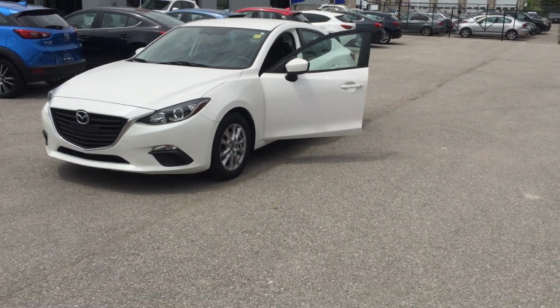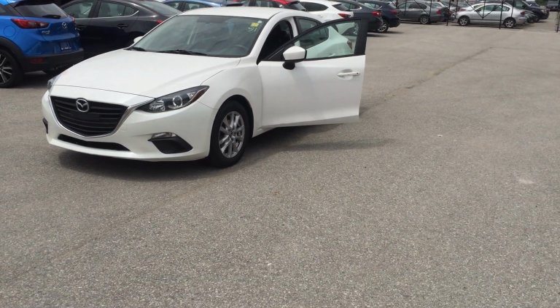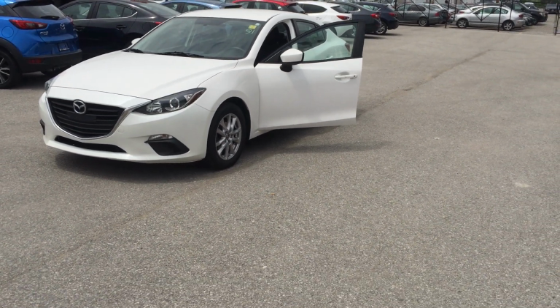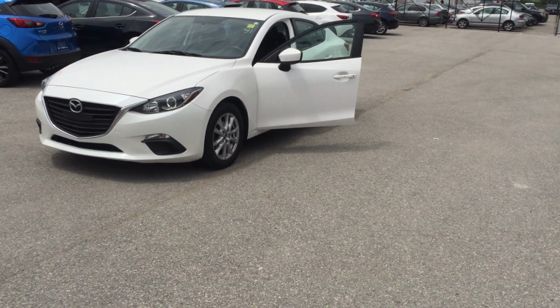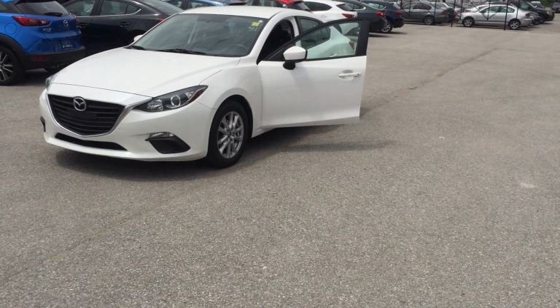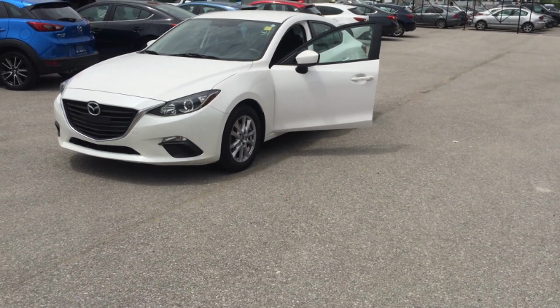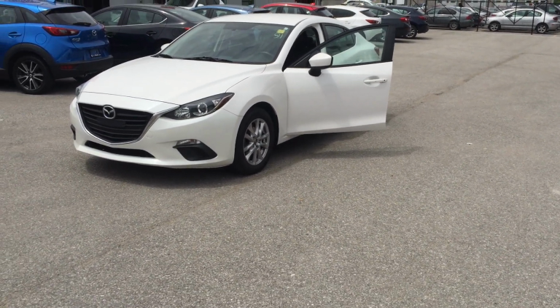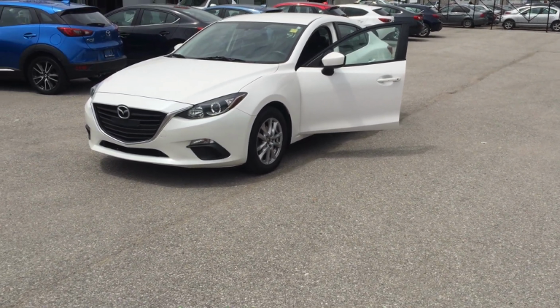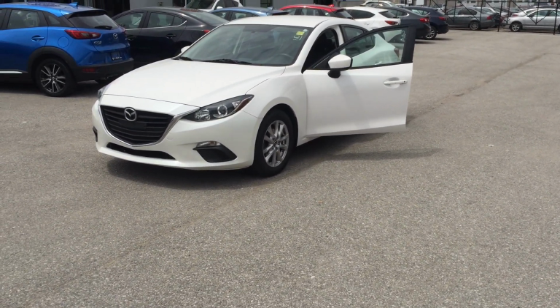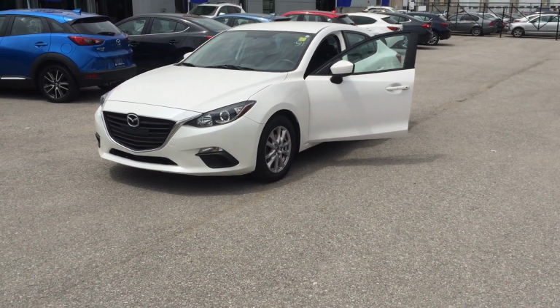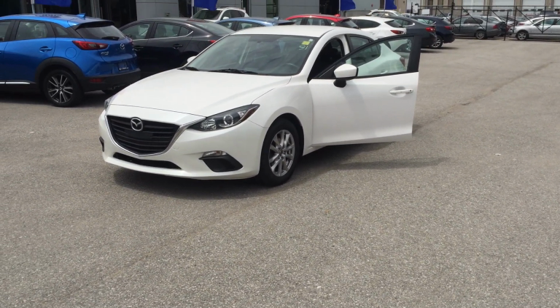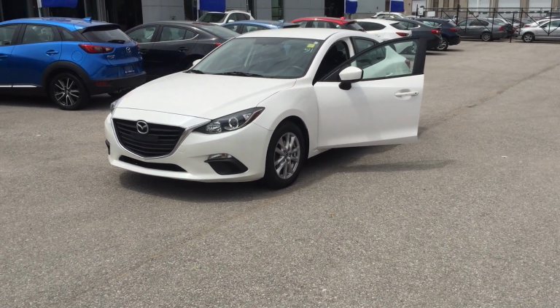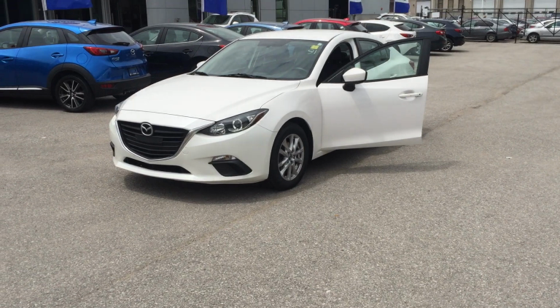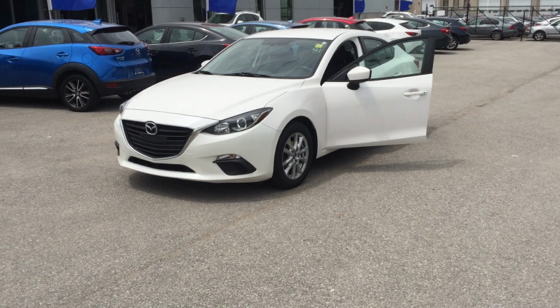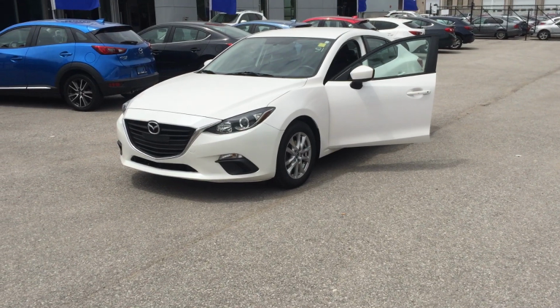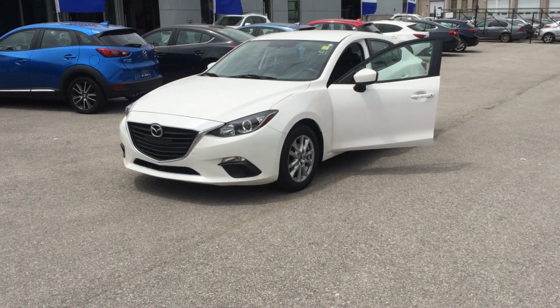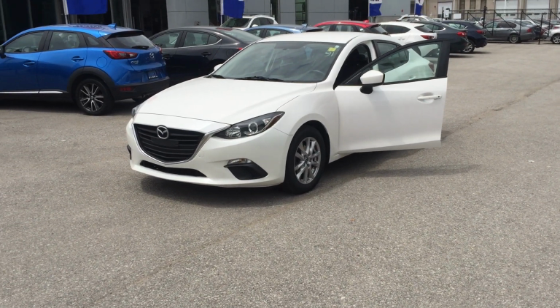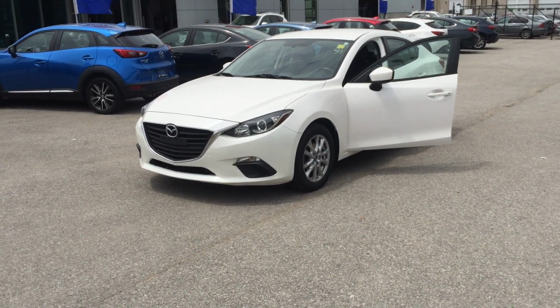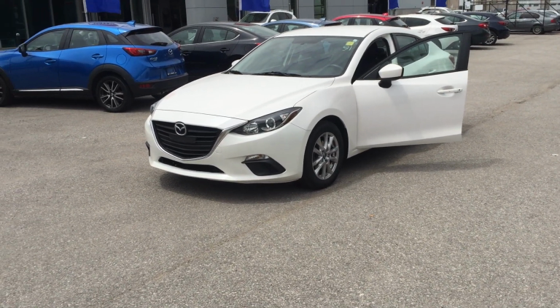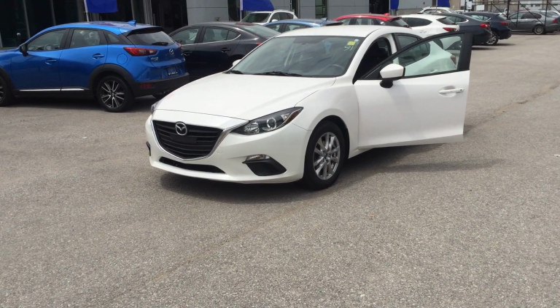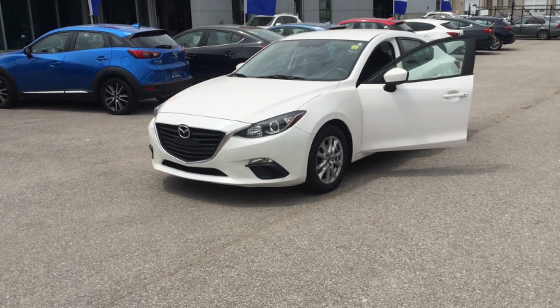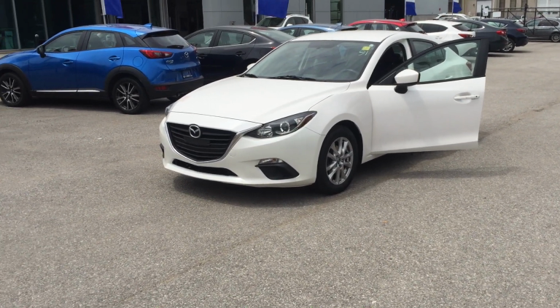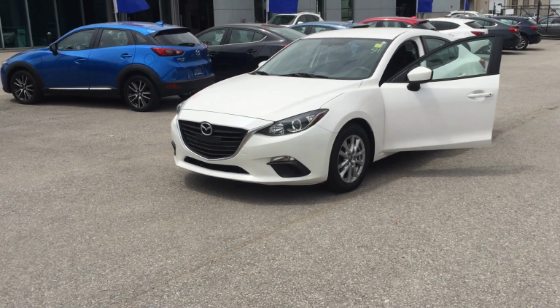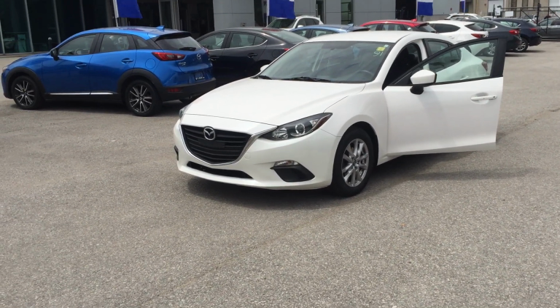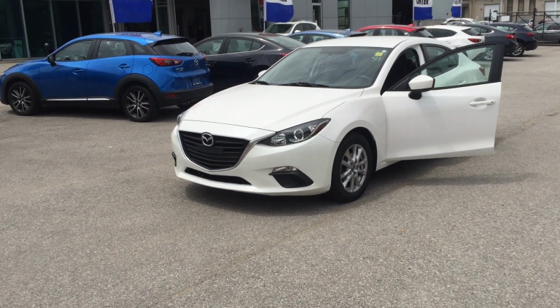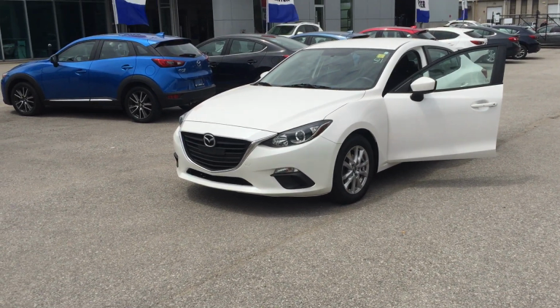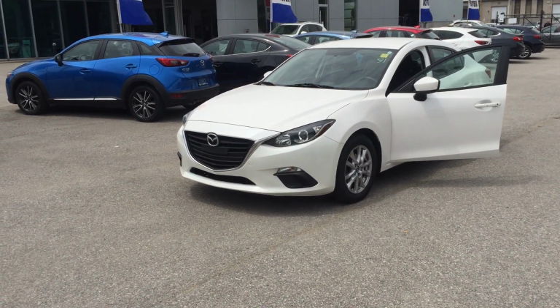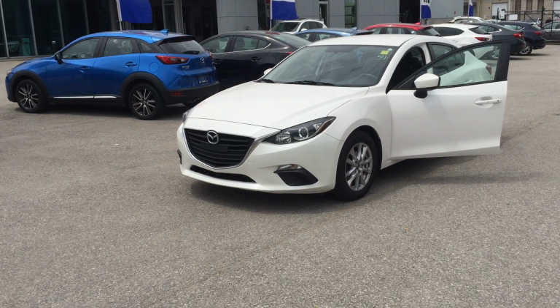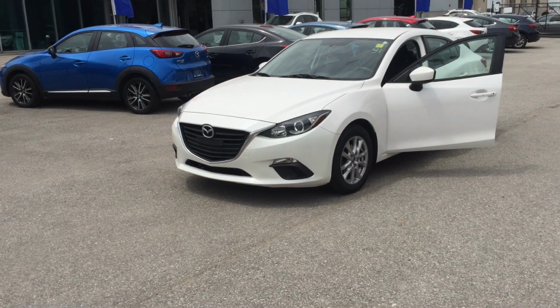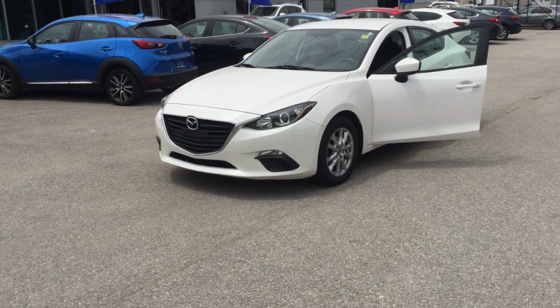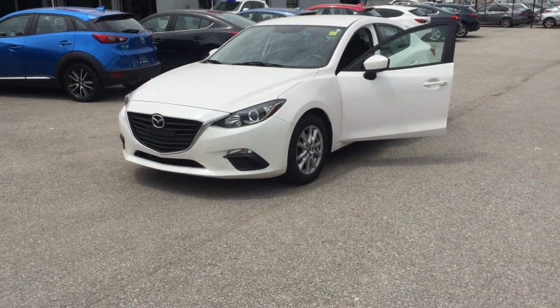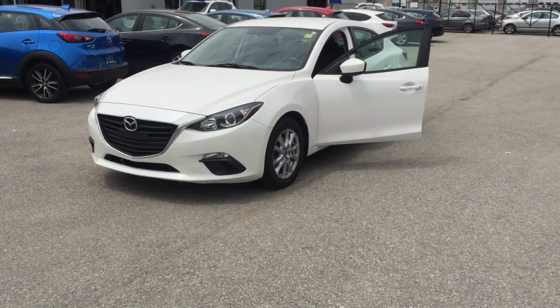Hello everyone, this is Fabian from New Roads Mazda. Today I'm going to show you this 2015 Mazda 3 GX. The stock number of this car is 14214.